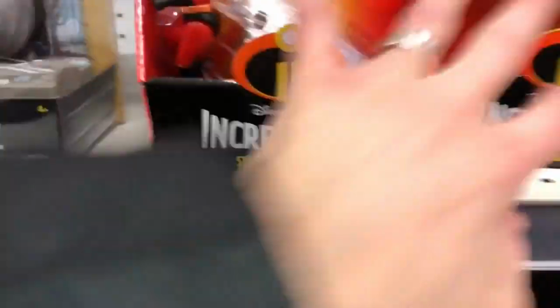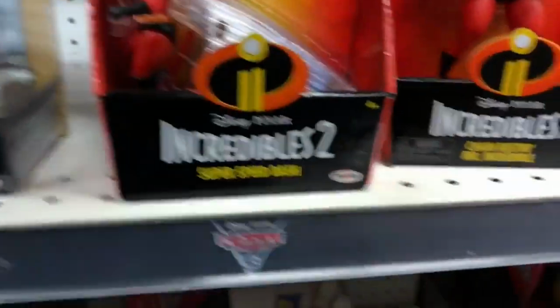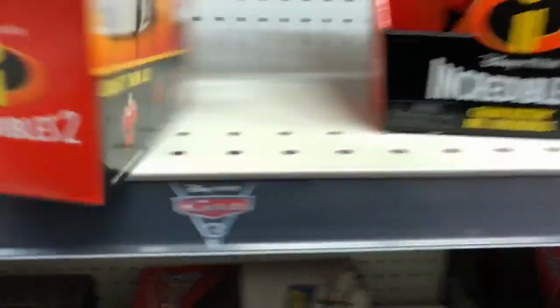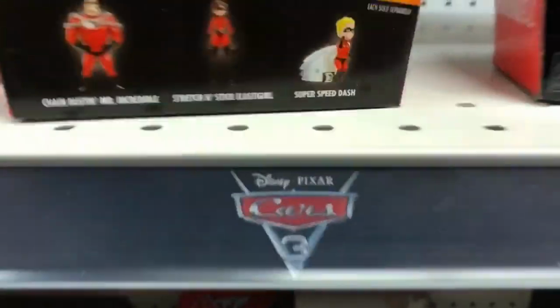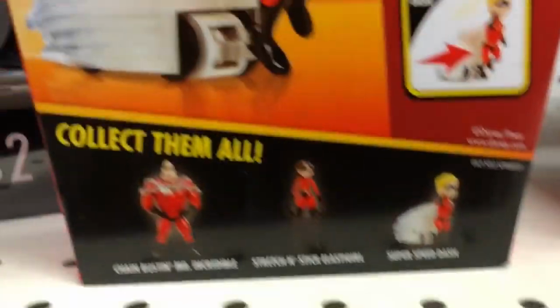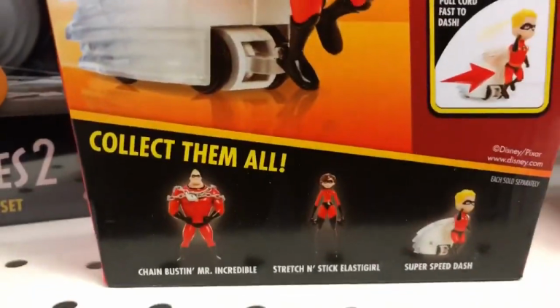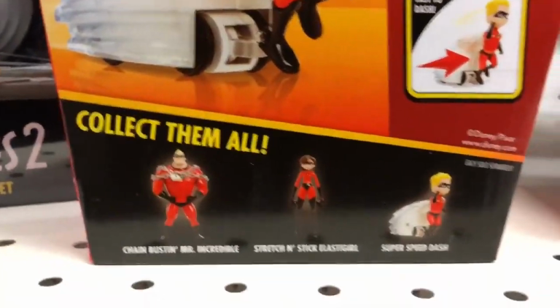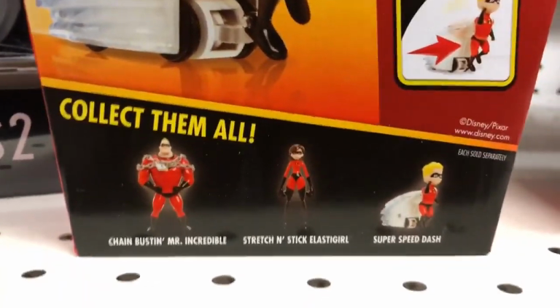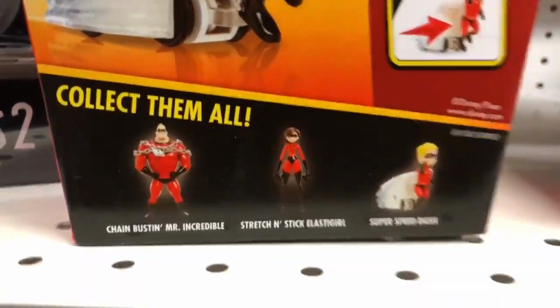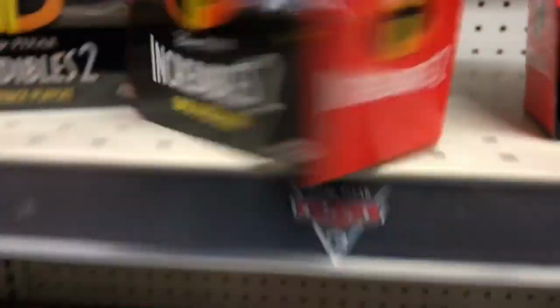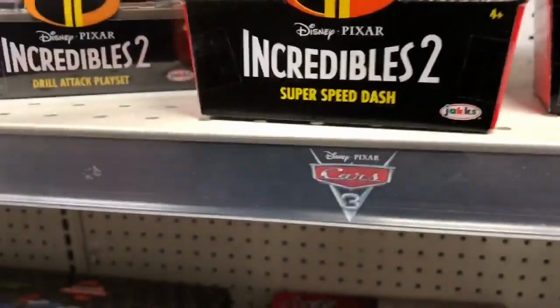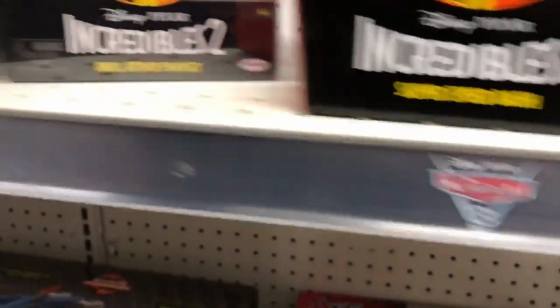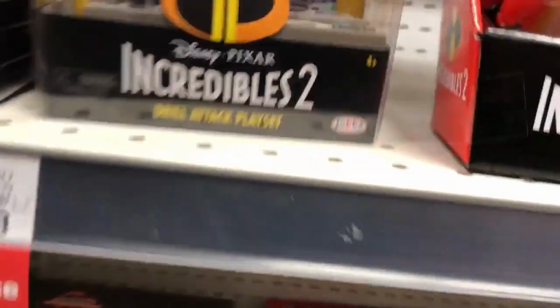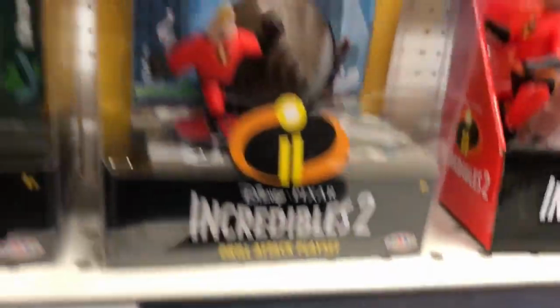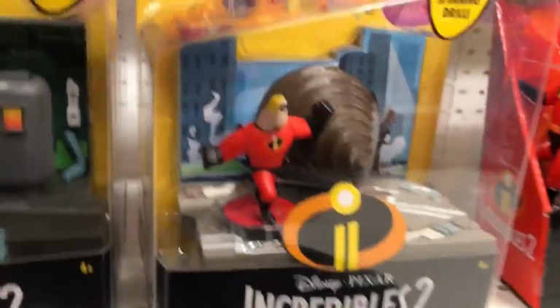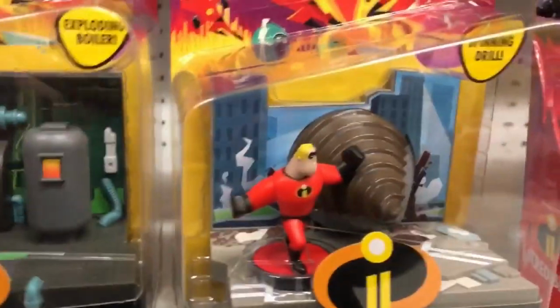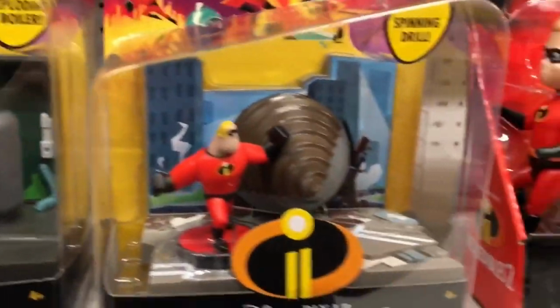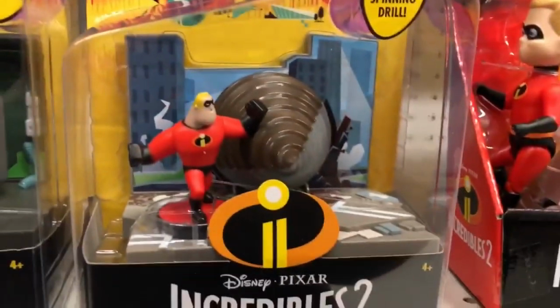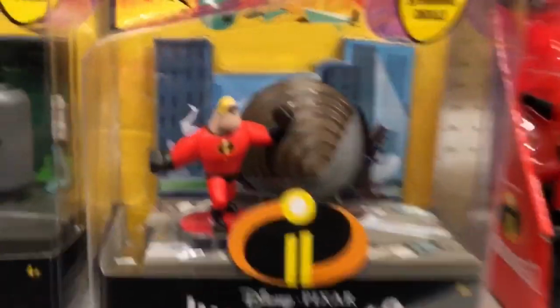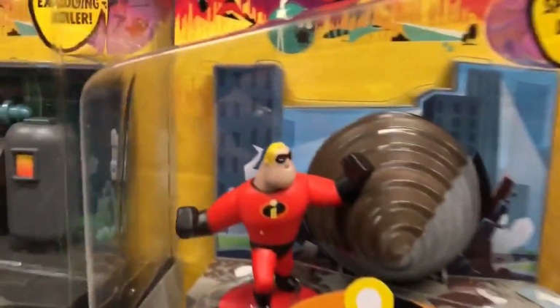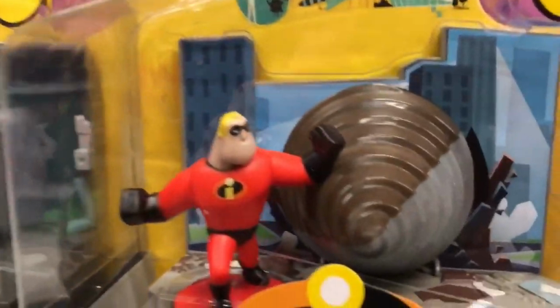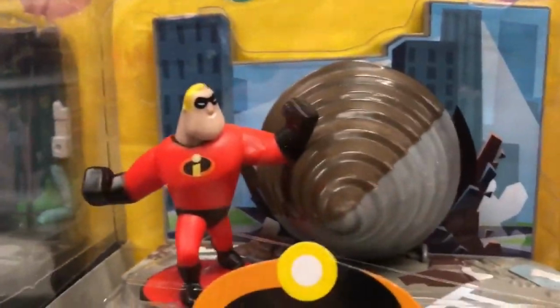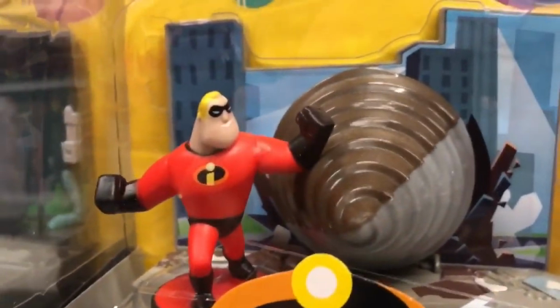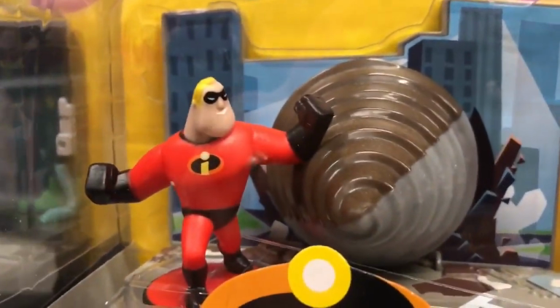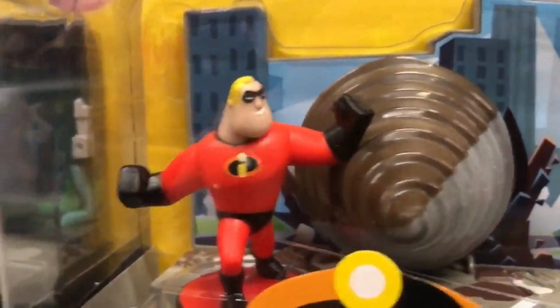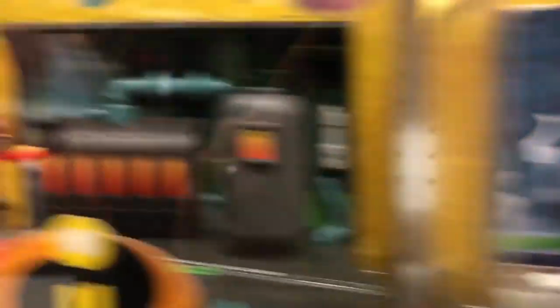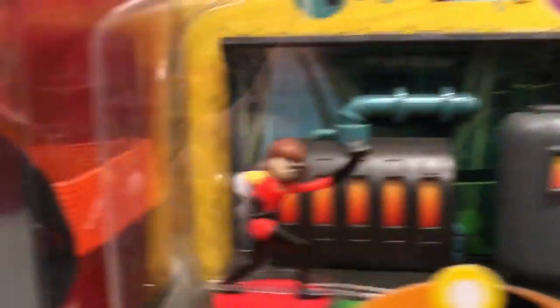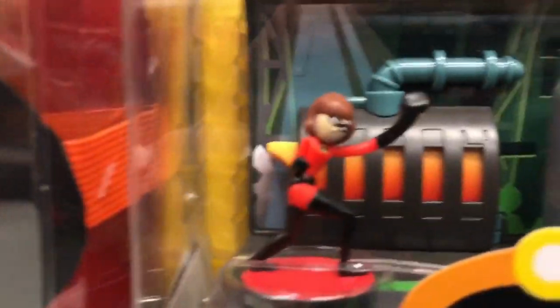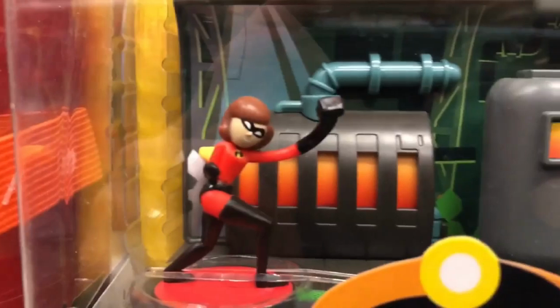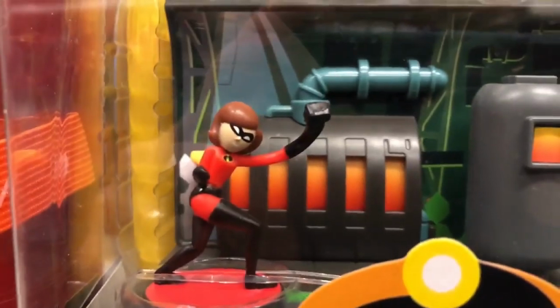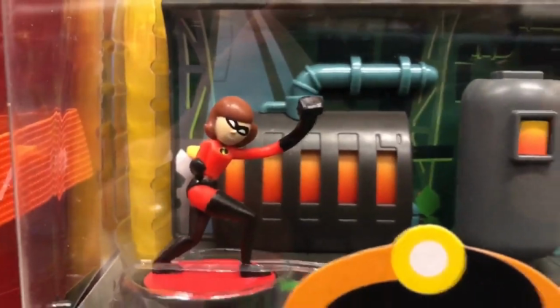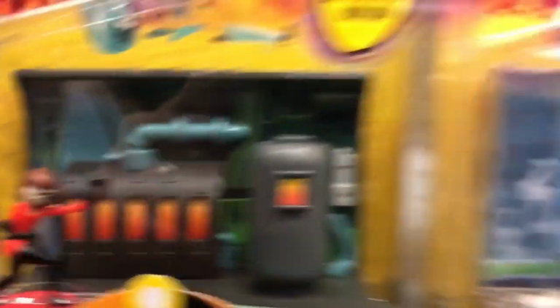That's another line there, and then there is a Stretch and Stick Elastigirl. This one's like one of their smaller mini sizes, and we absolutely love these because of the stylized characters — they just look super neat.